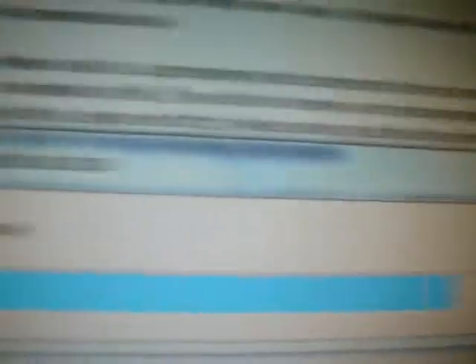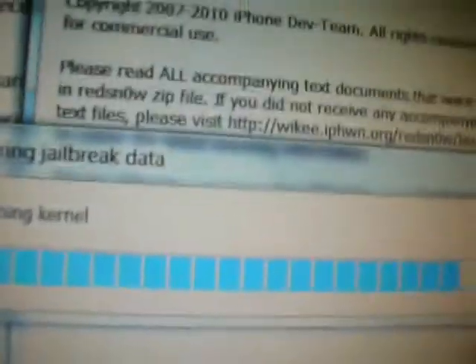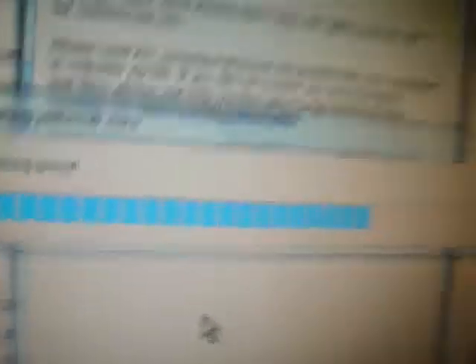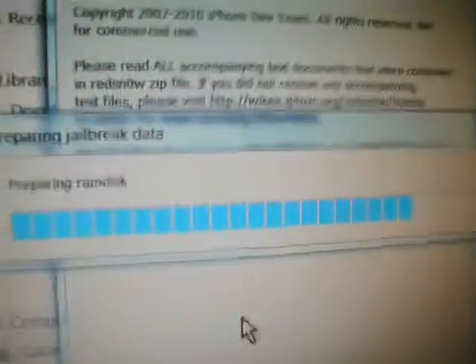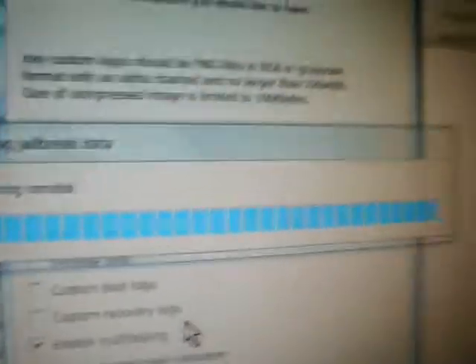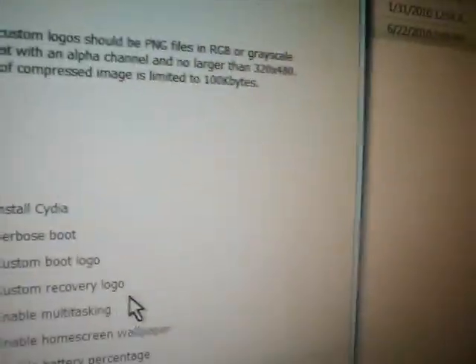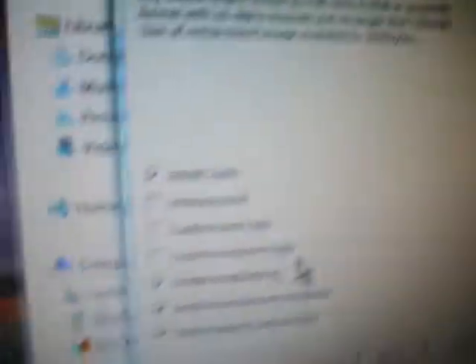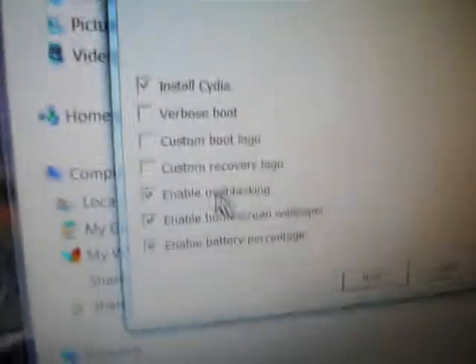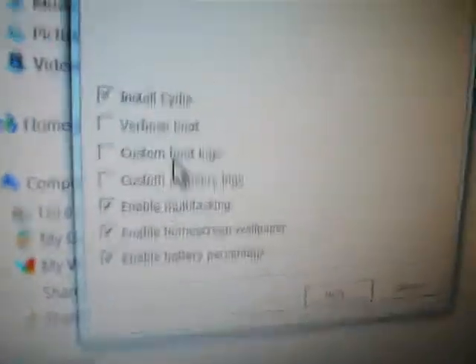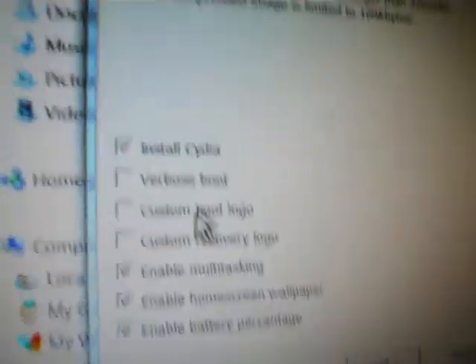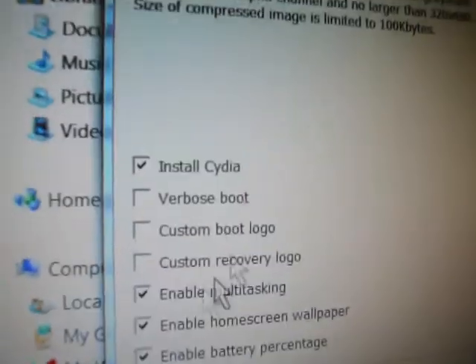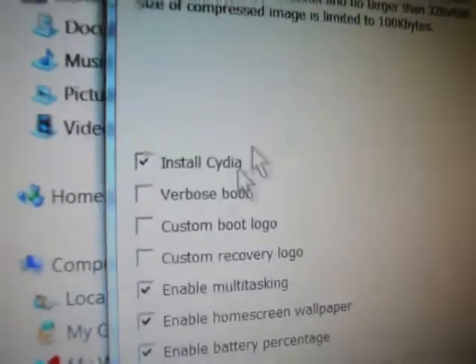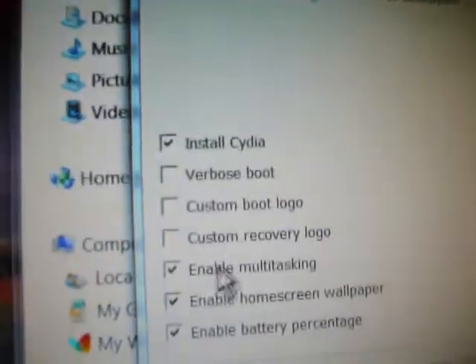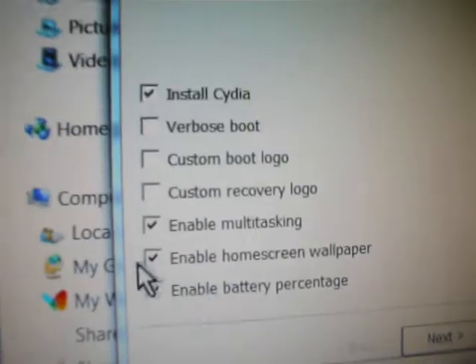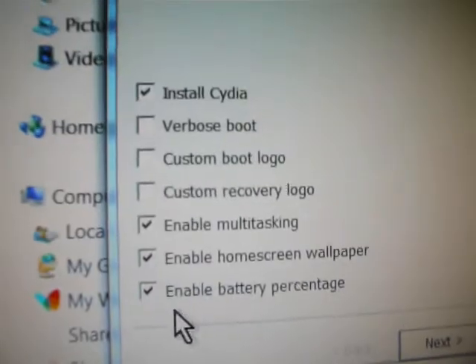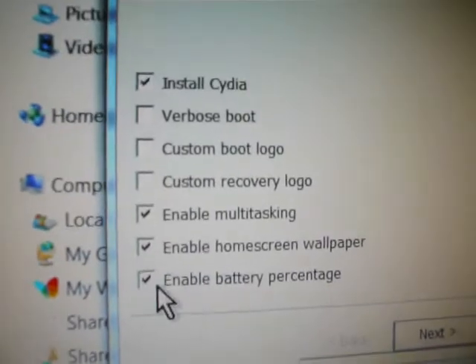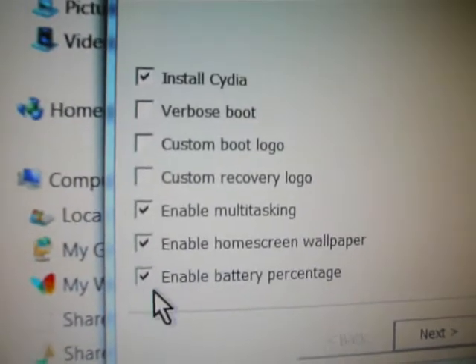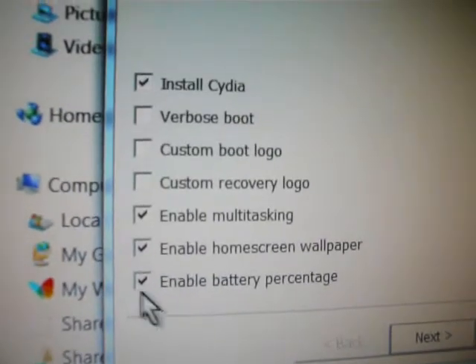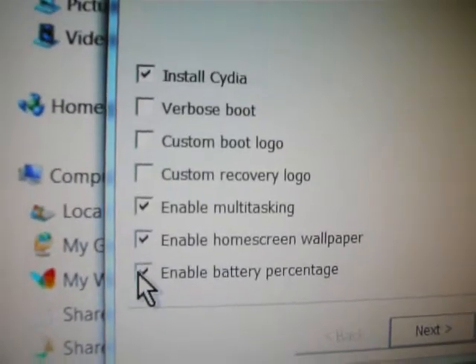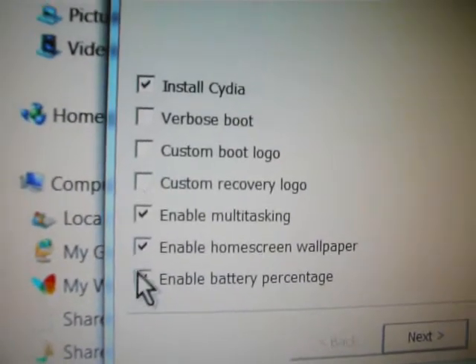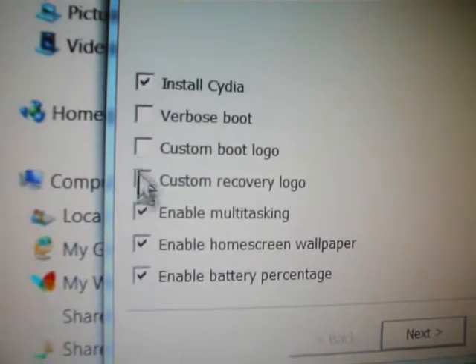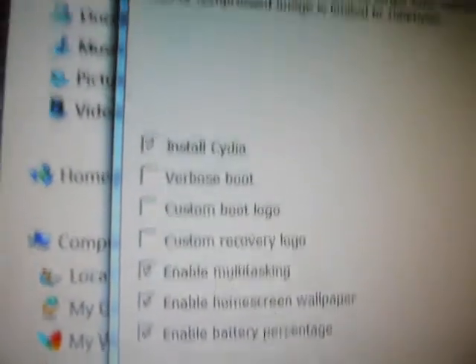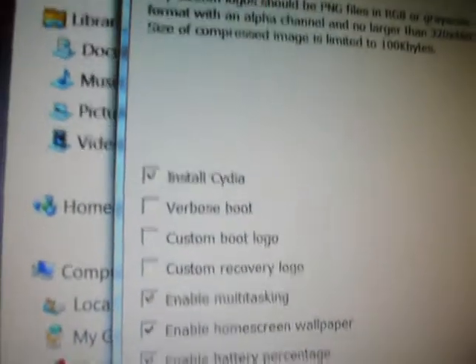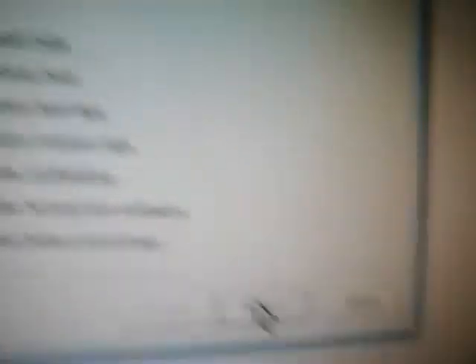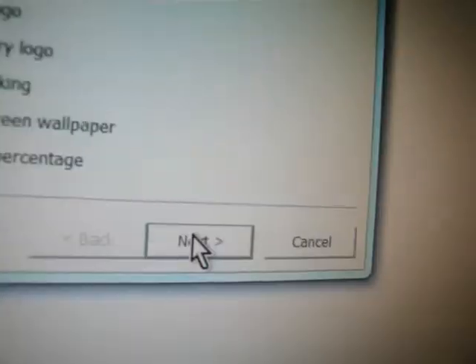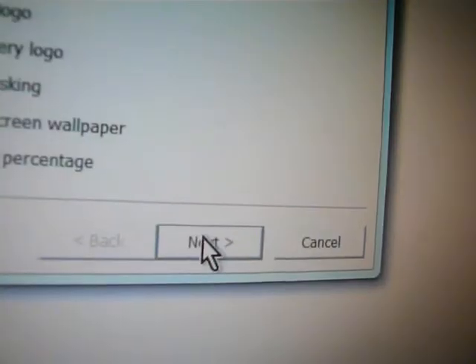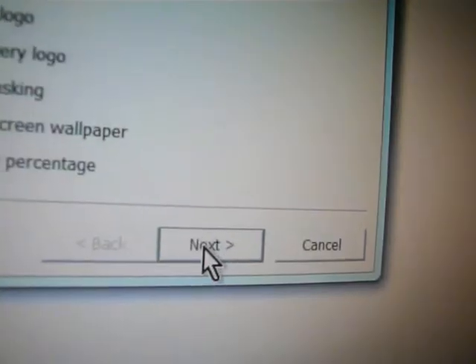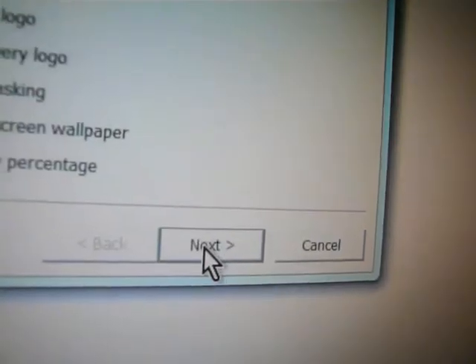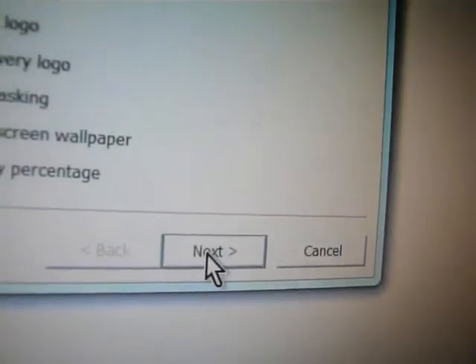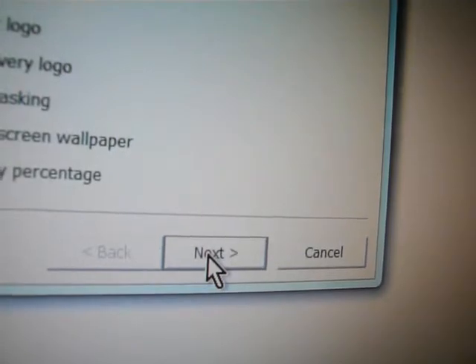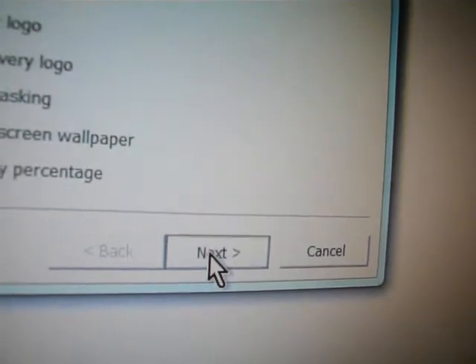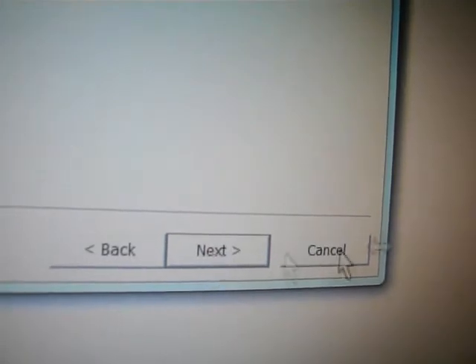Just let it run — it's going to do its thing. Now here's what you have to do: you have to select what you want. Enable multitasking, enable home screen wallpaper, enable battery percentage, and click next.